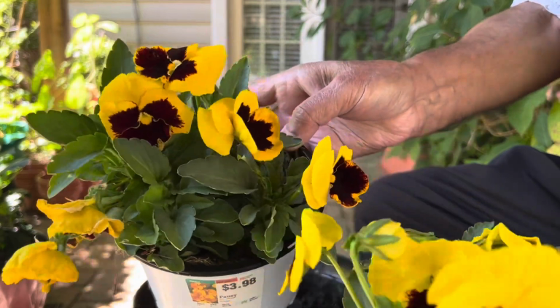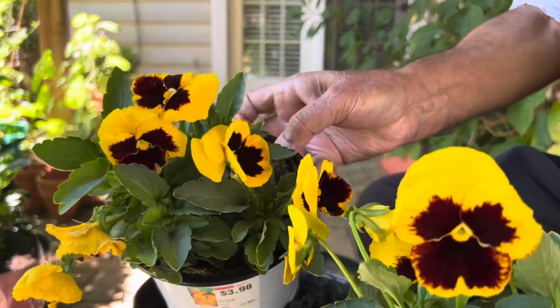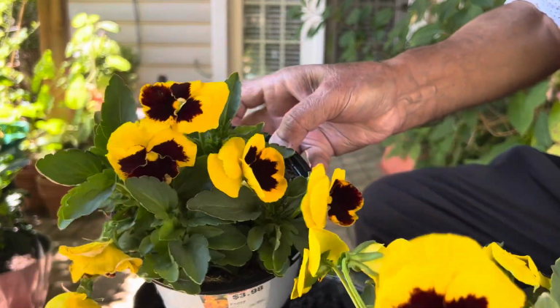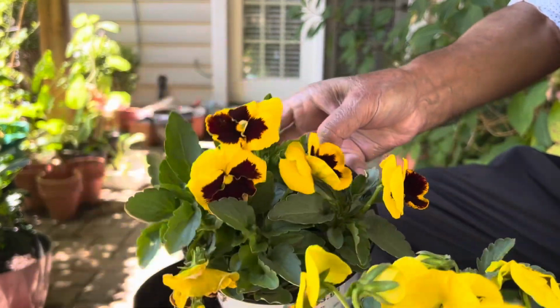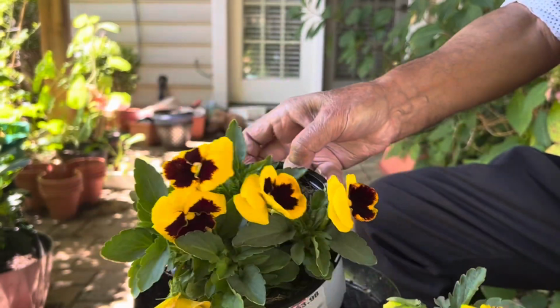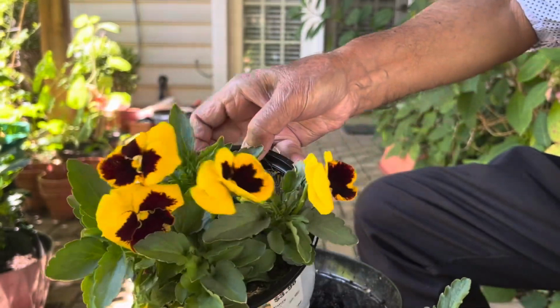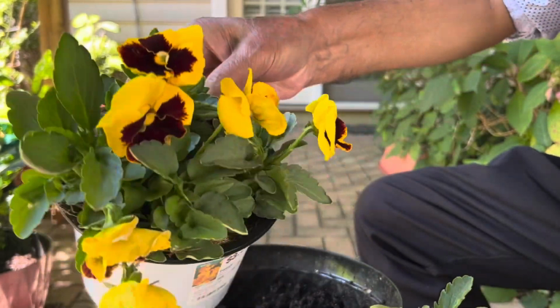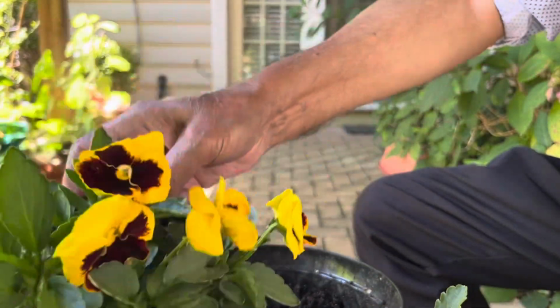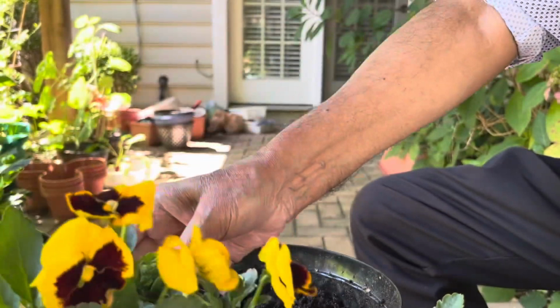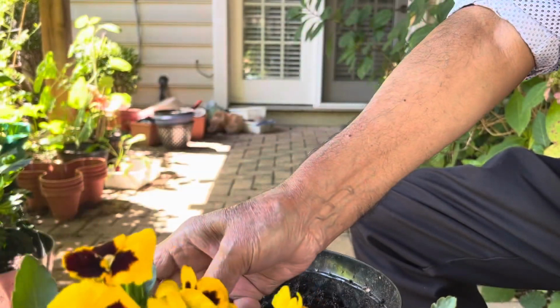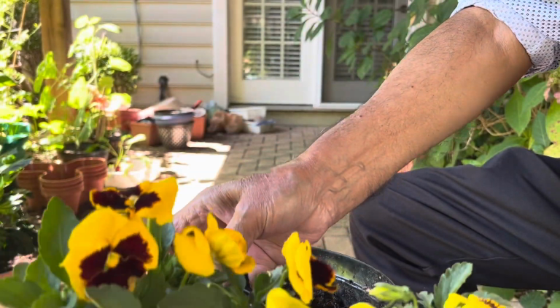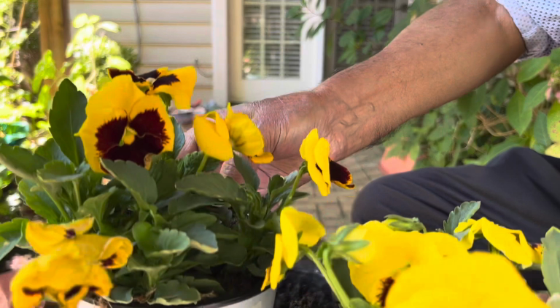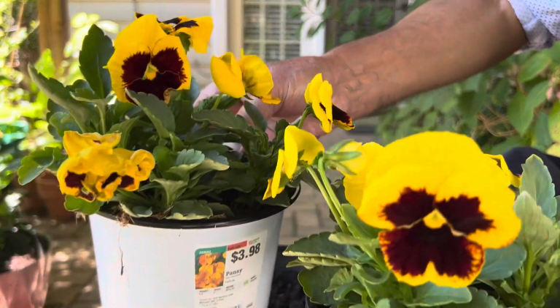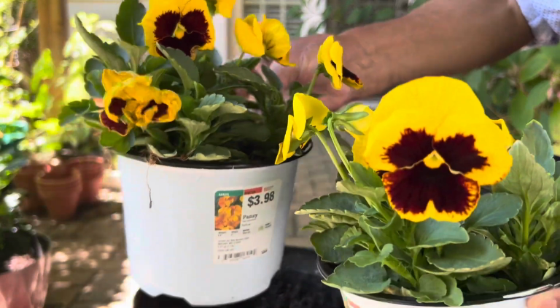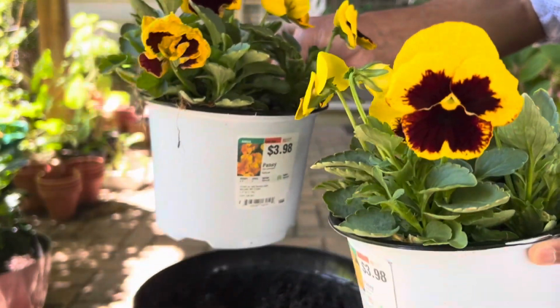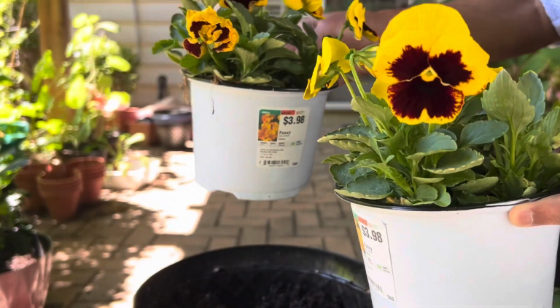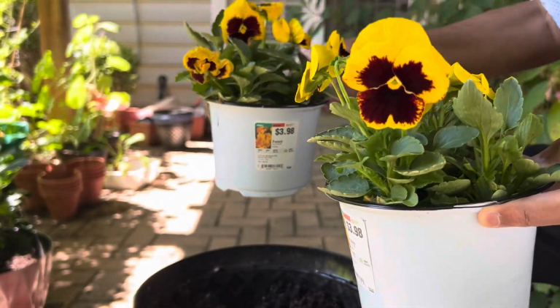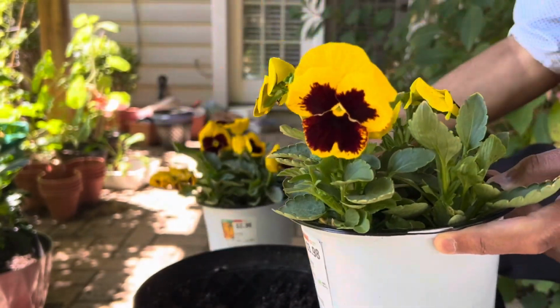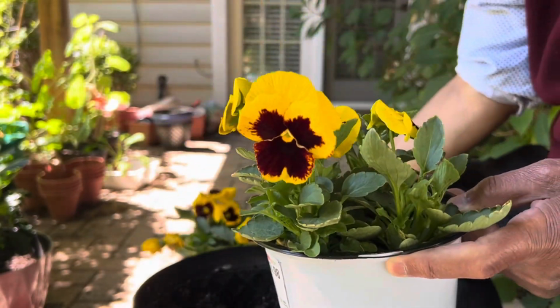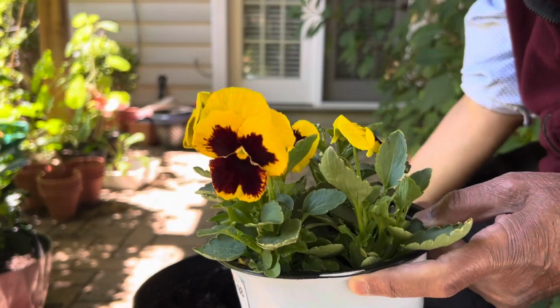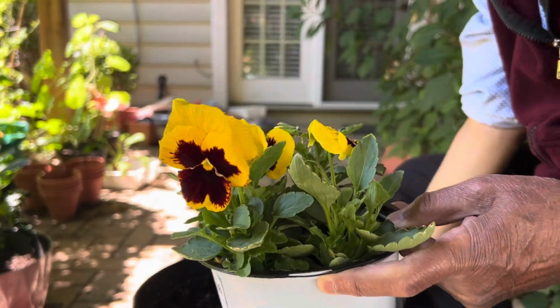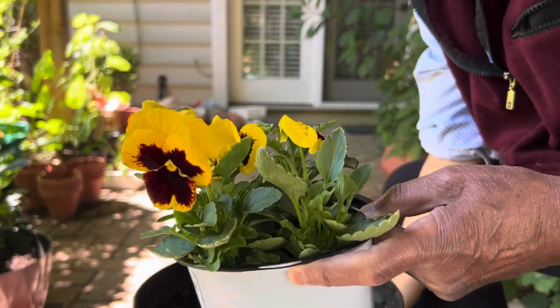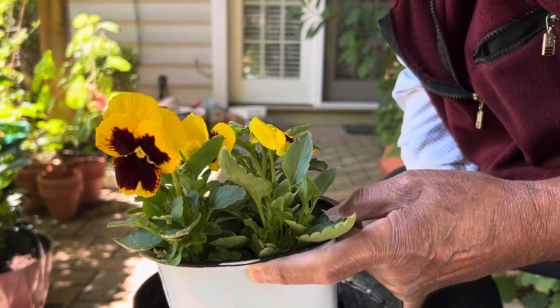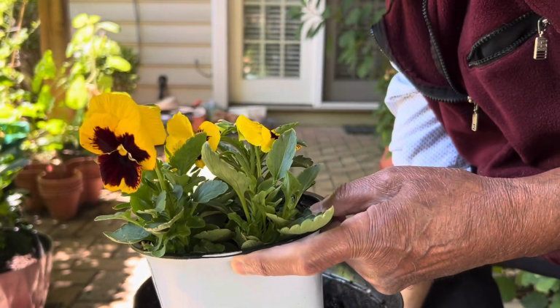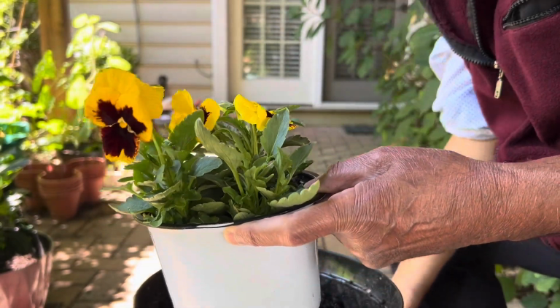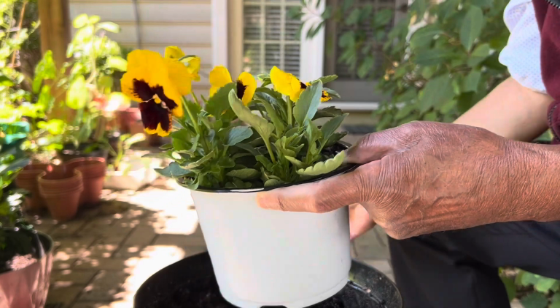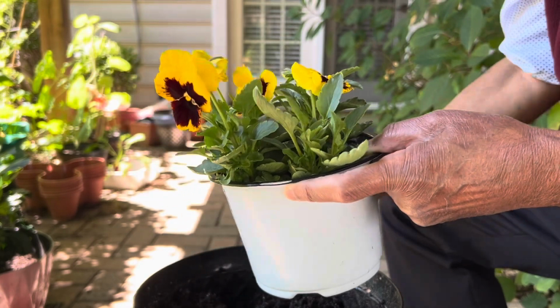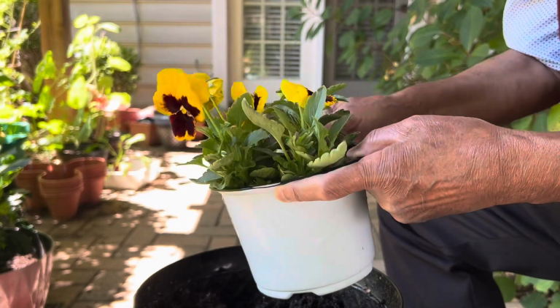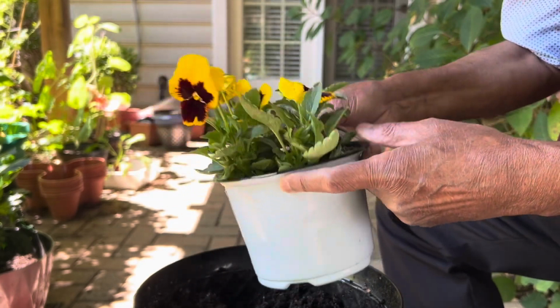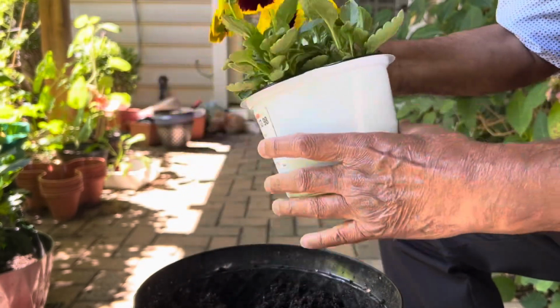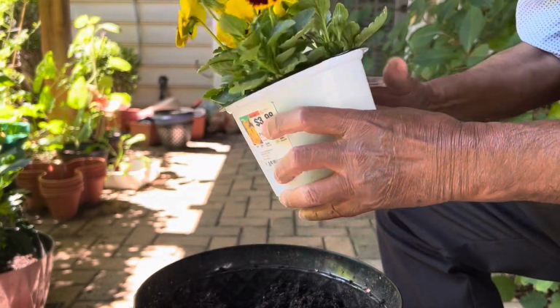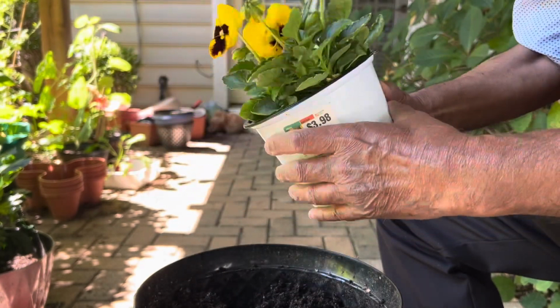Every pot has four plants, so I will separate all of them and put them in a row so that they will look beautiful when they grow tall.